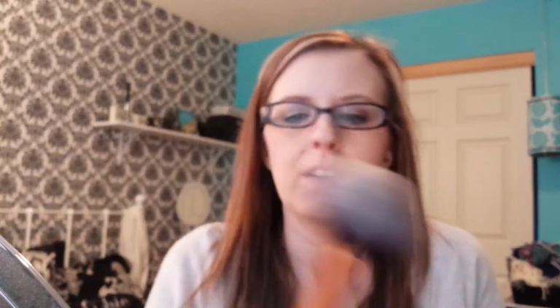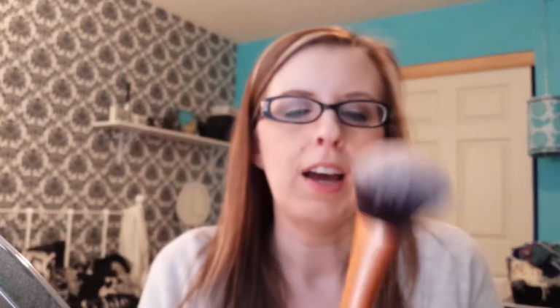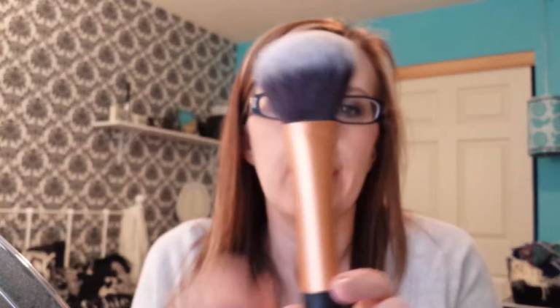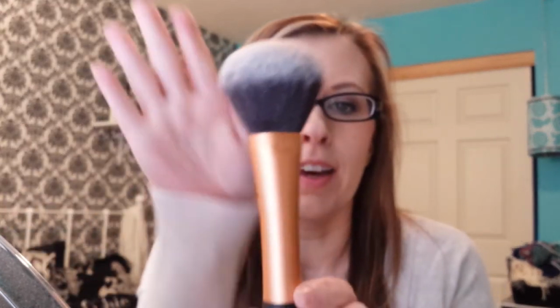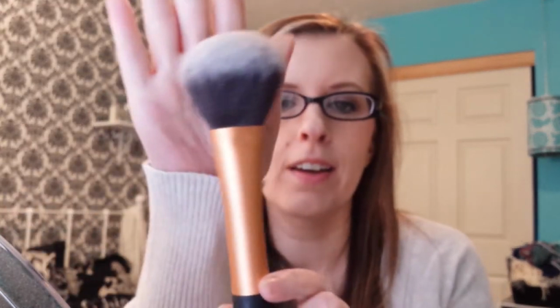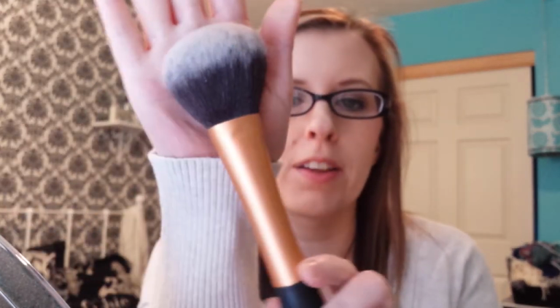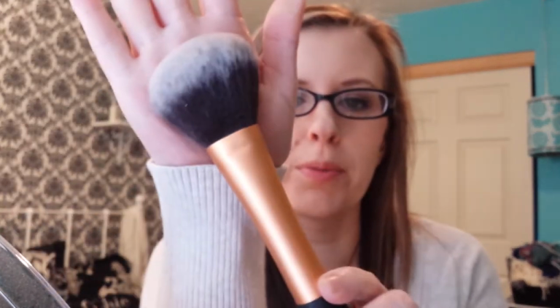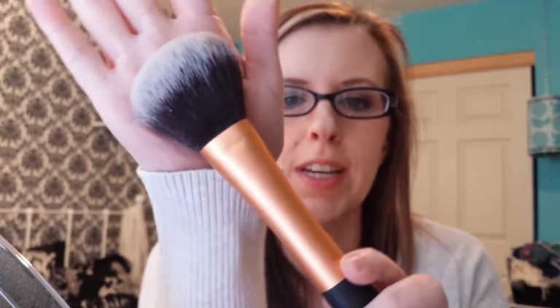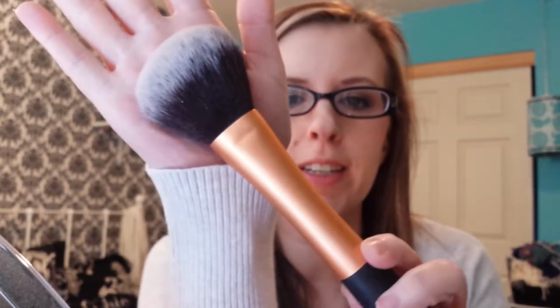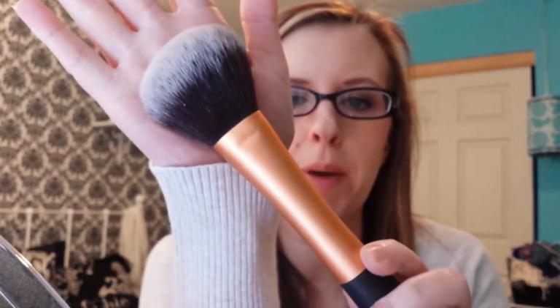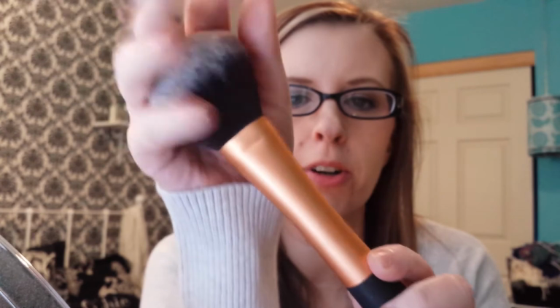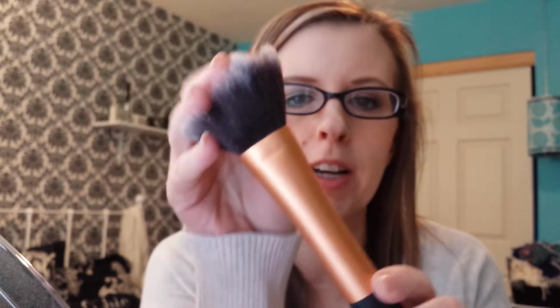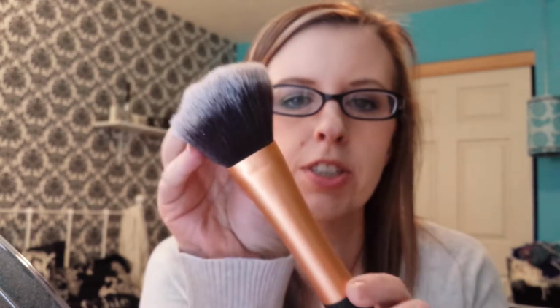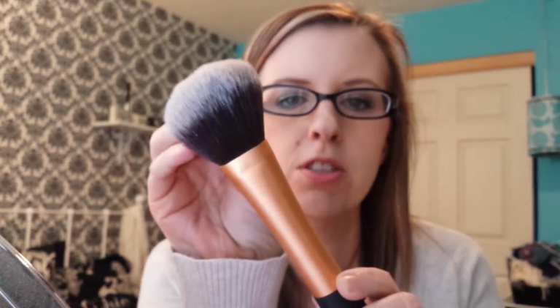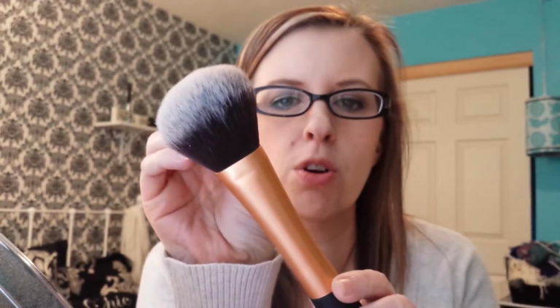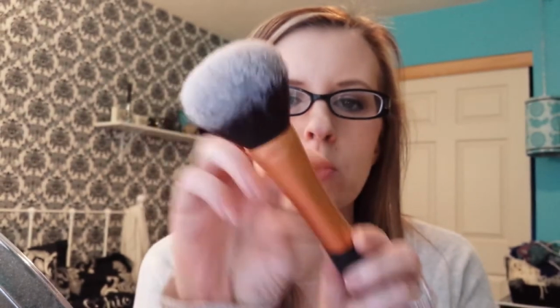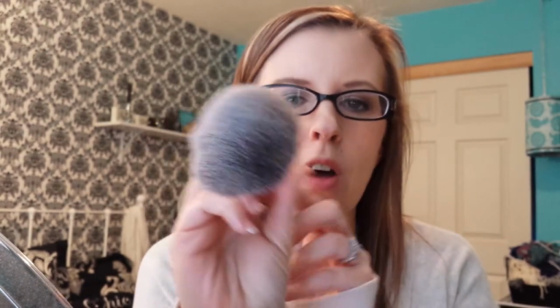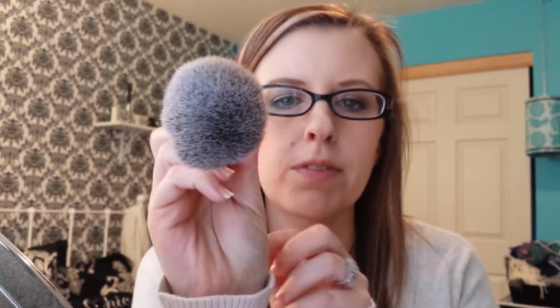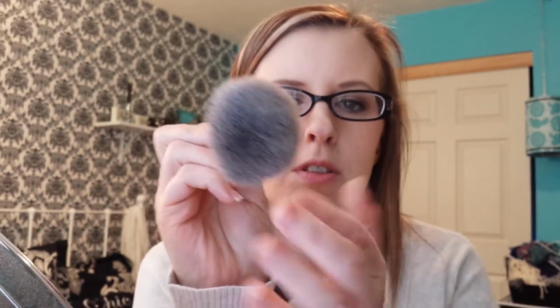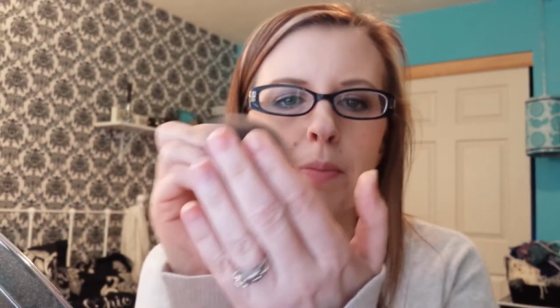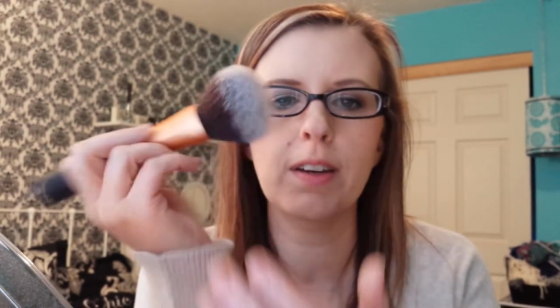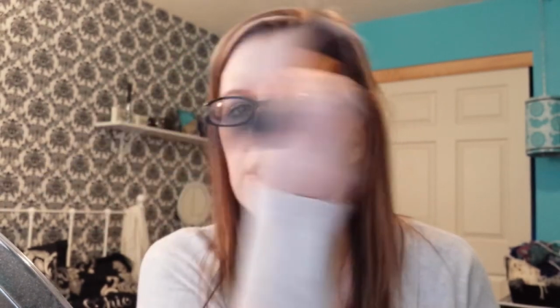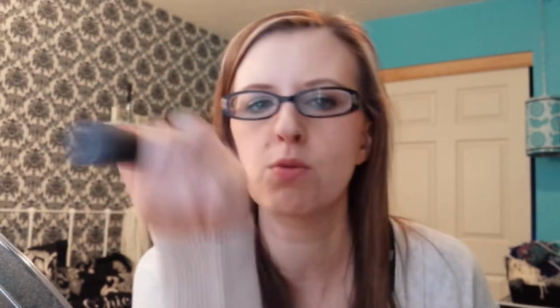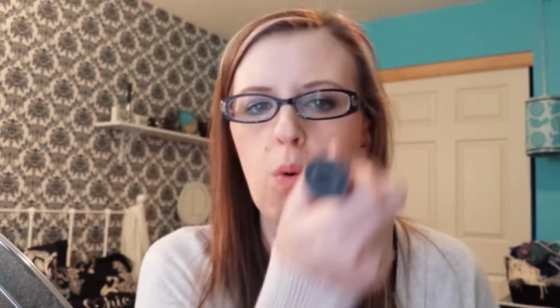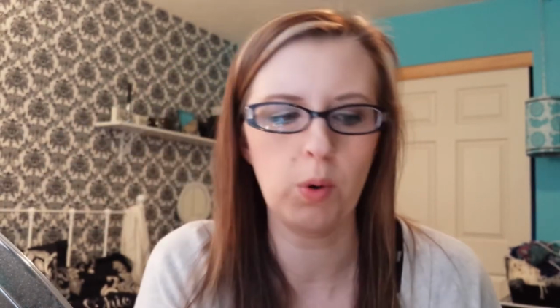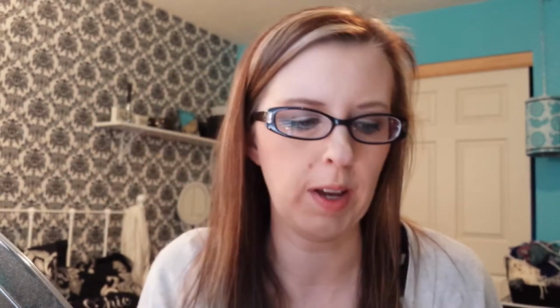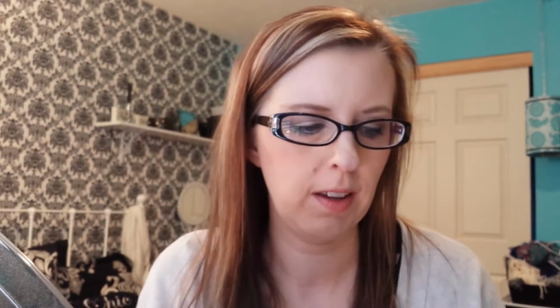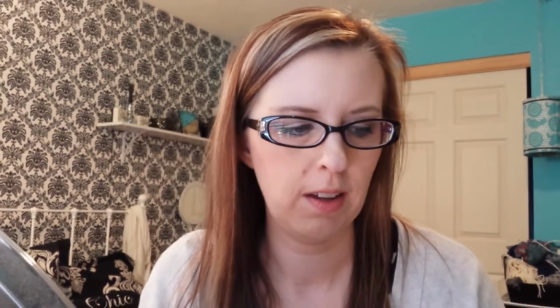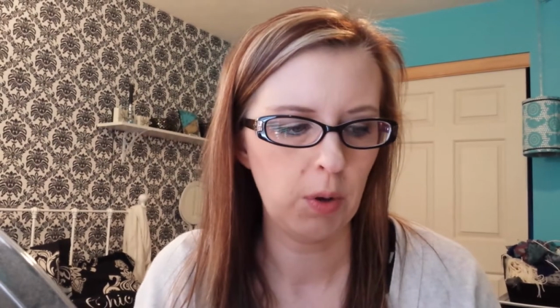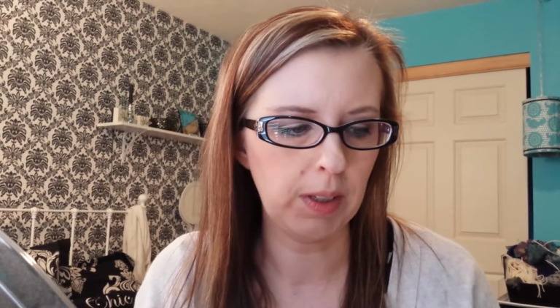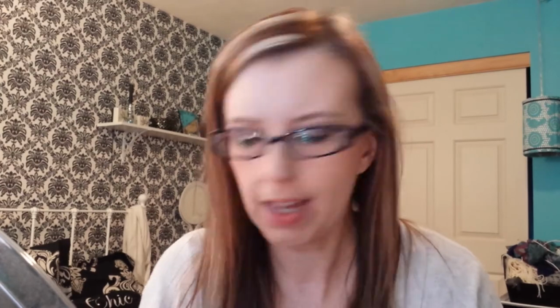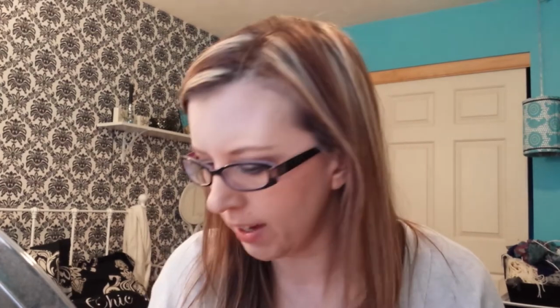I like the Real Techniques Powder Brush. It's so soft and so big, and you can just use it real quick. Really like that.